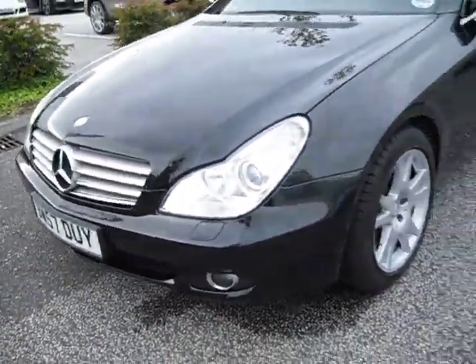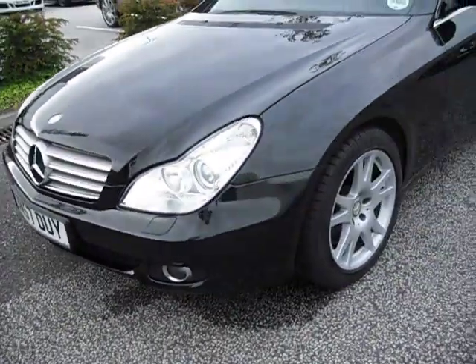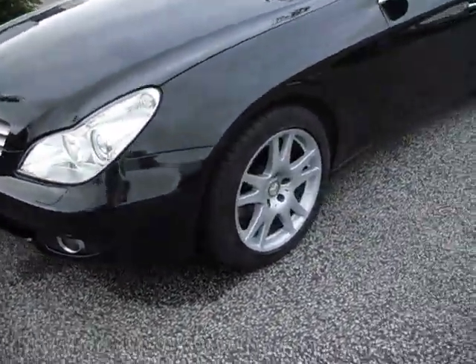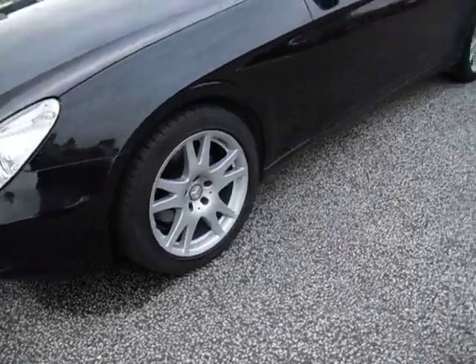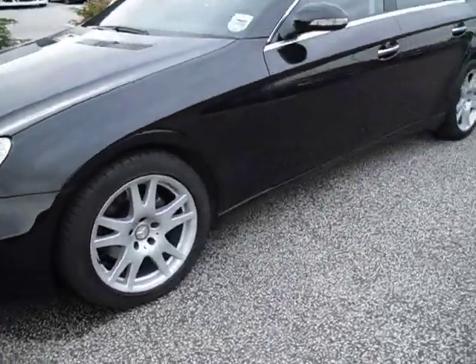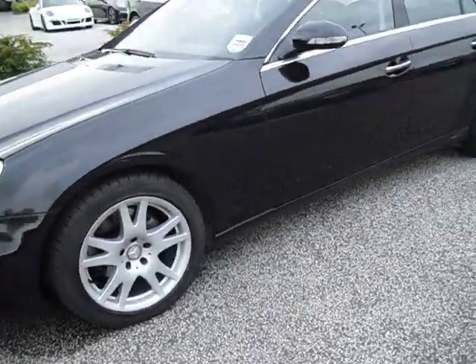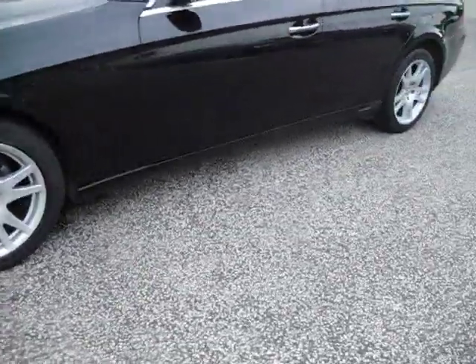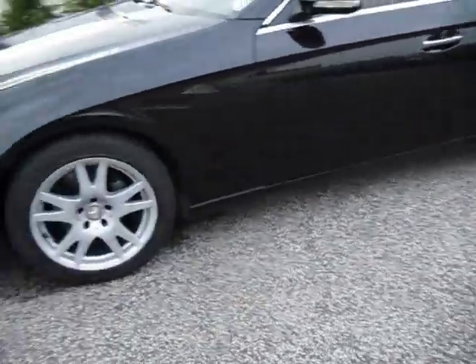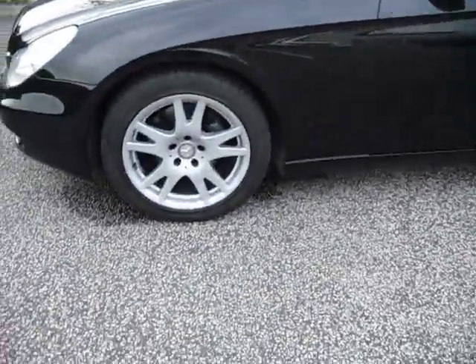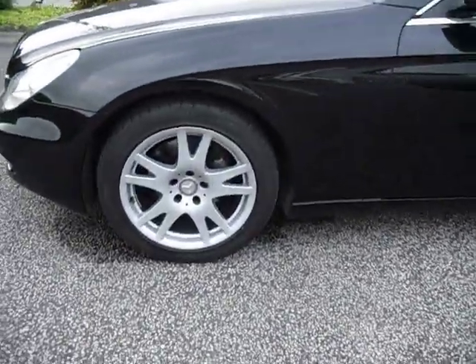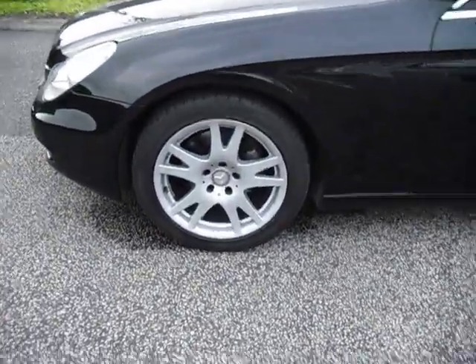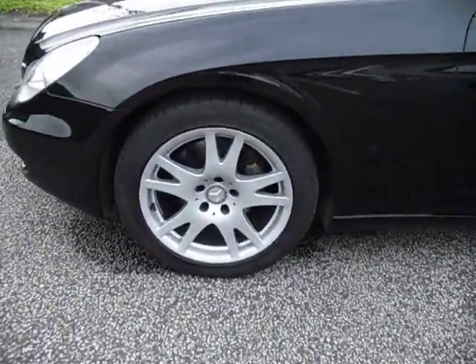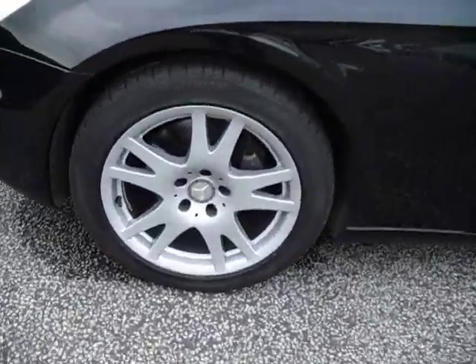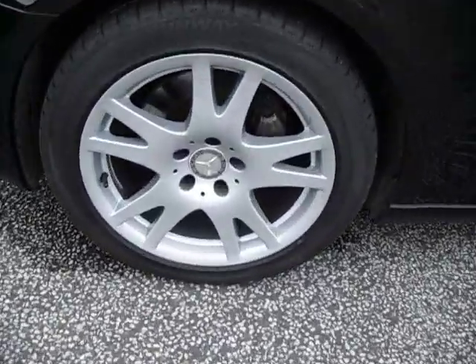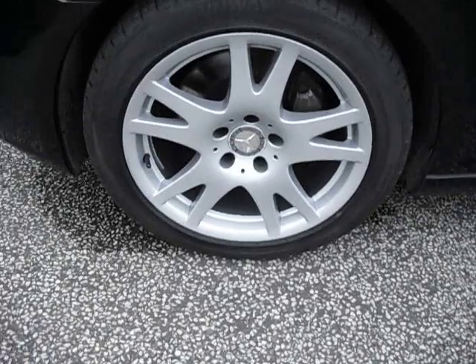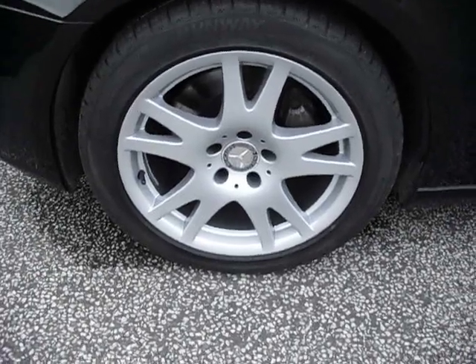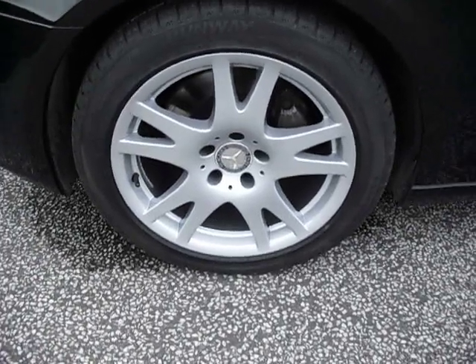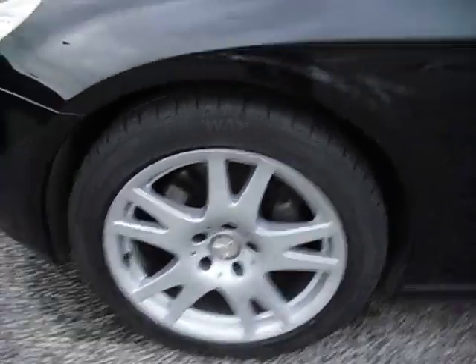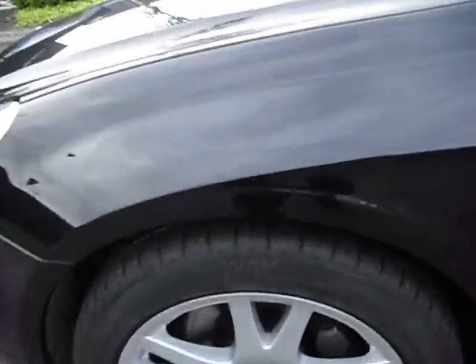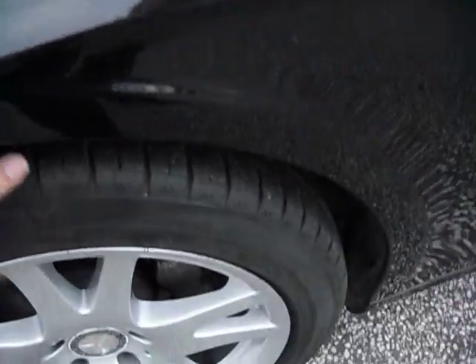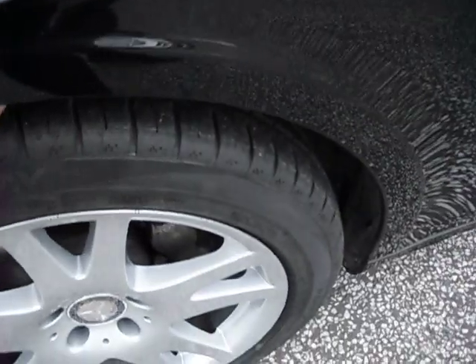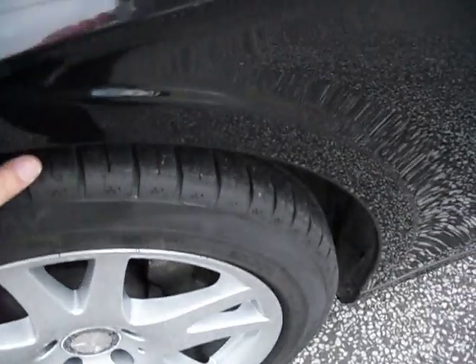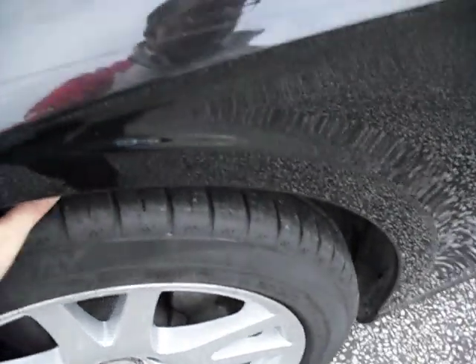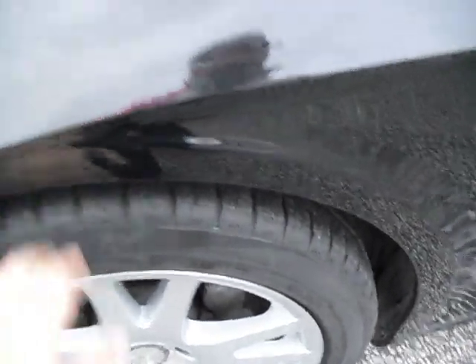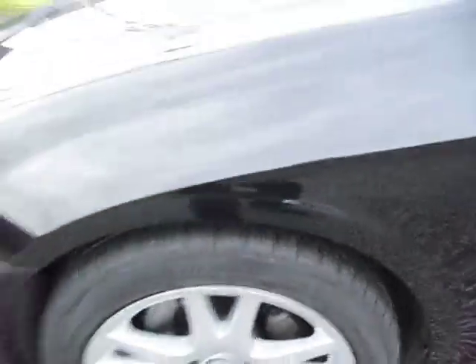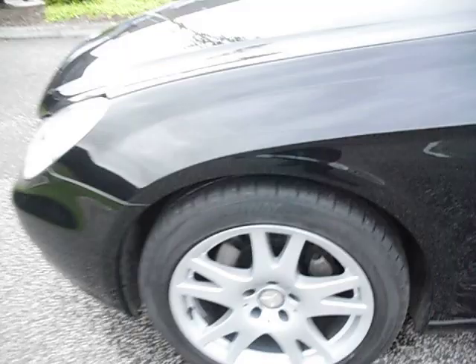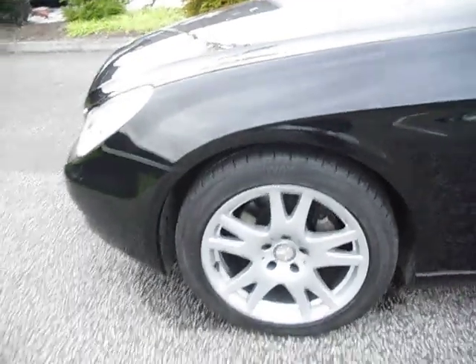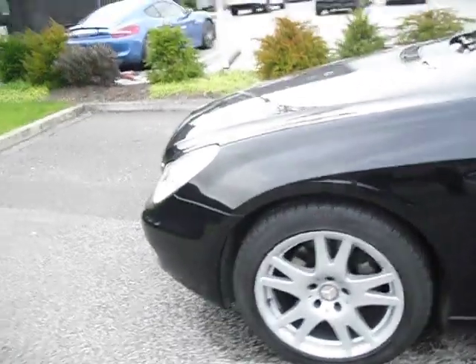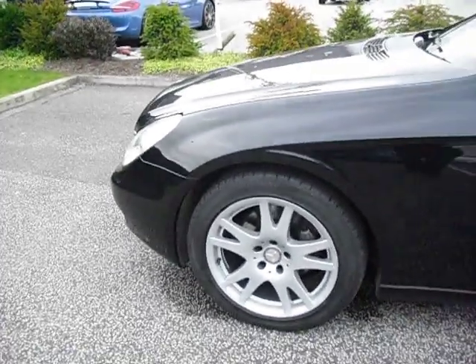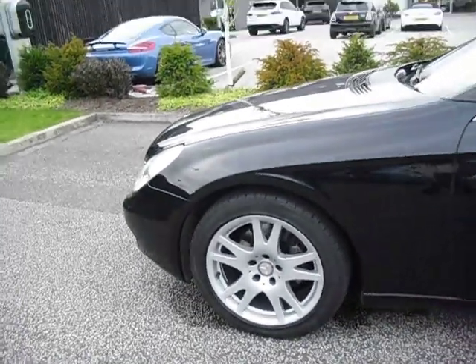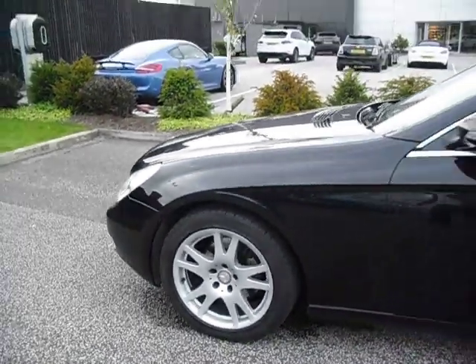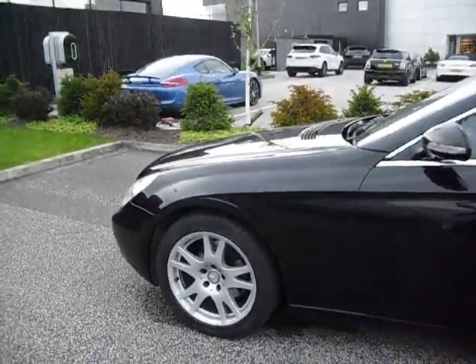Coming around the side of it, the tyres and the wheels are lovely on this car. It's the multi-spoke Mercedes alloy. Has got plenty of tread on there, certainly above three millimetres, if not a bit more.